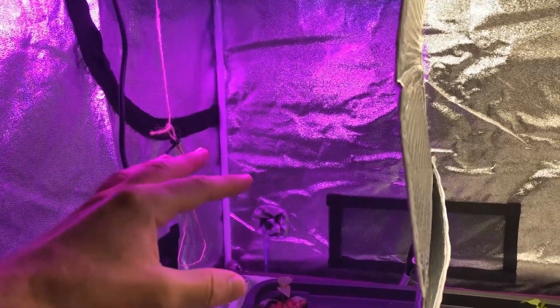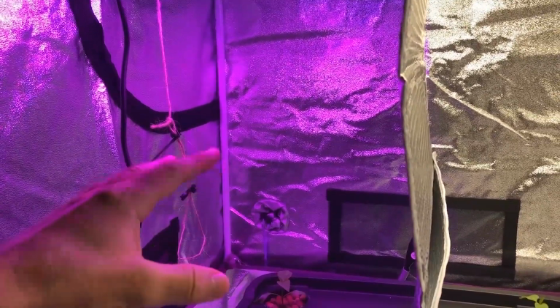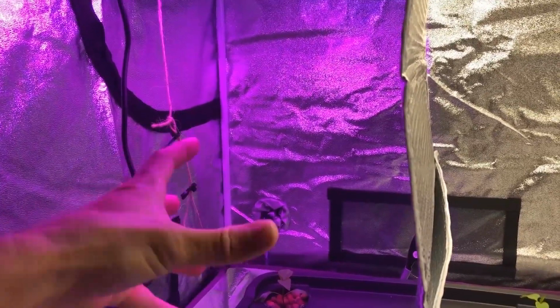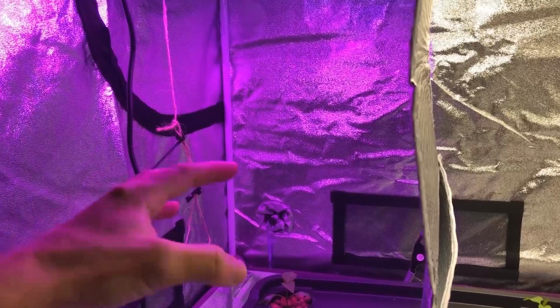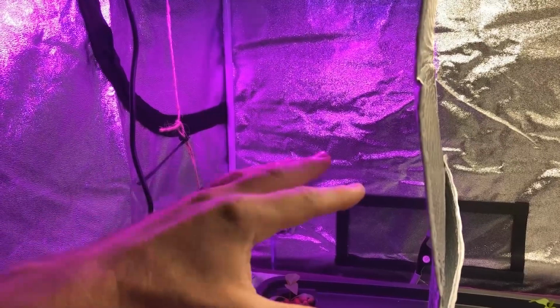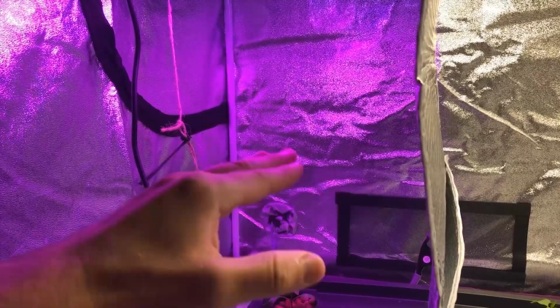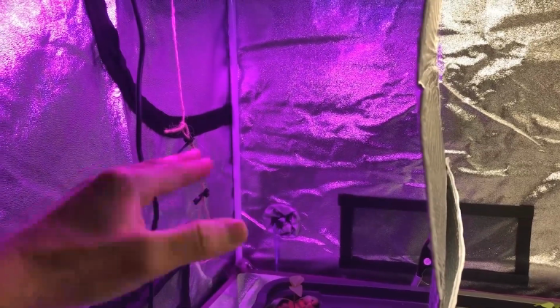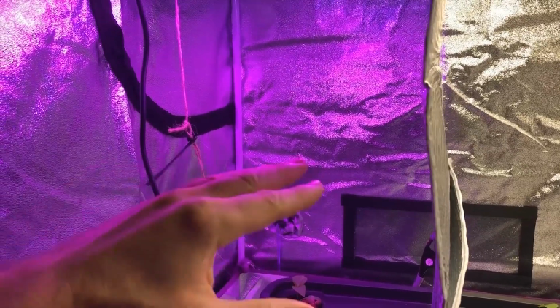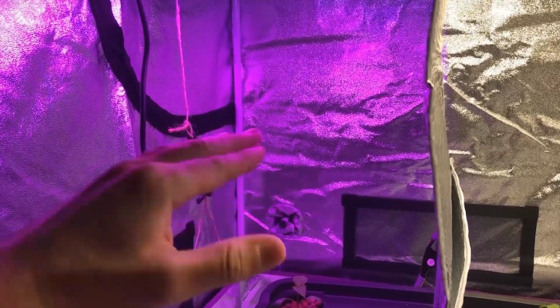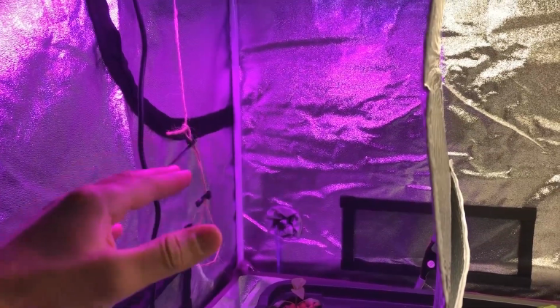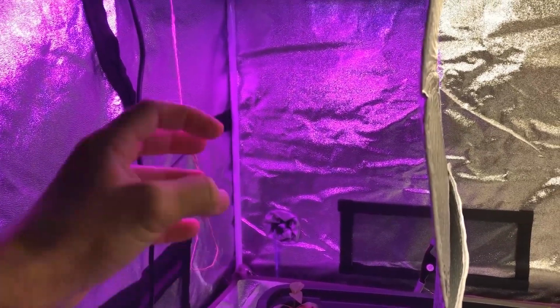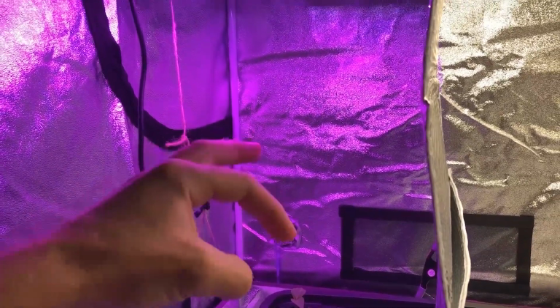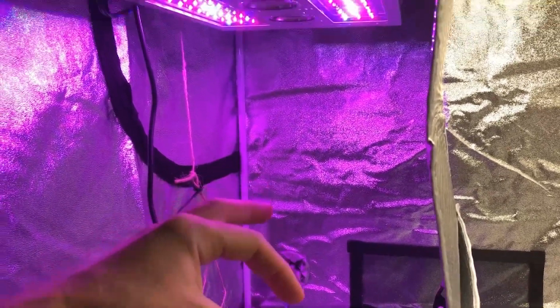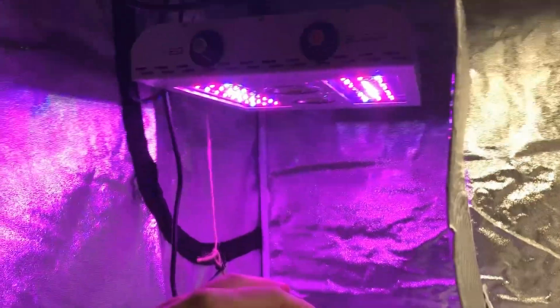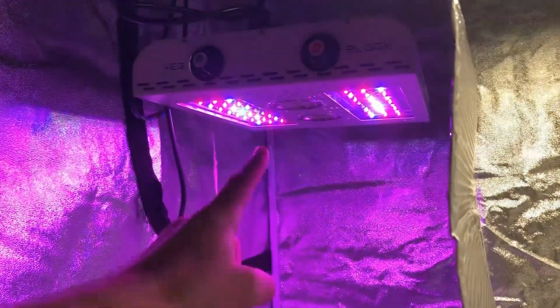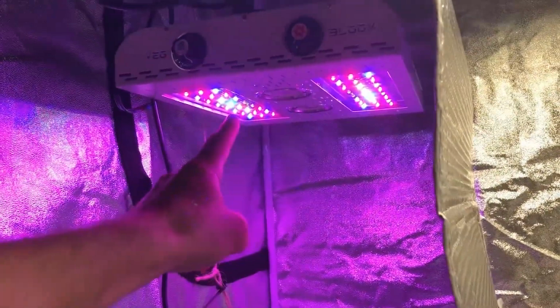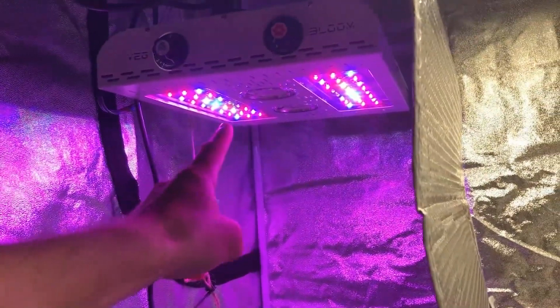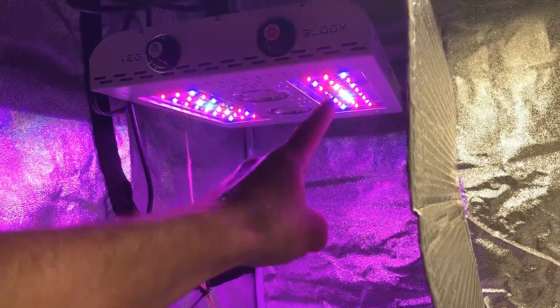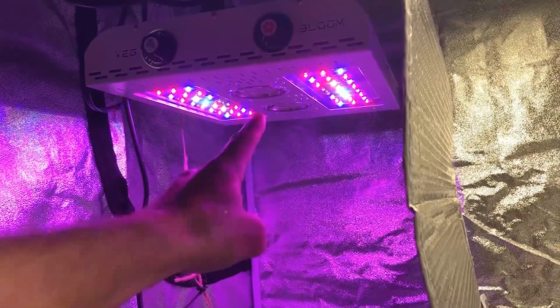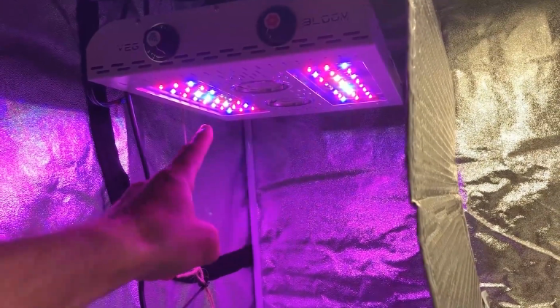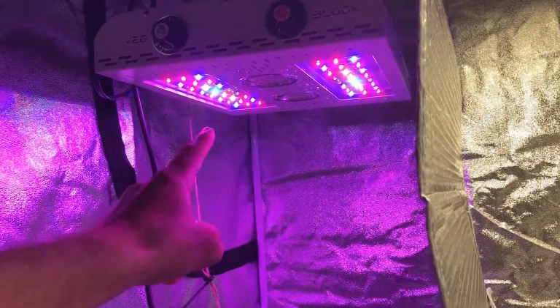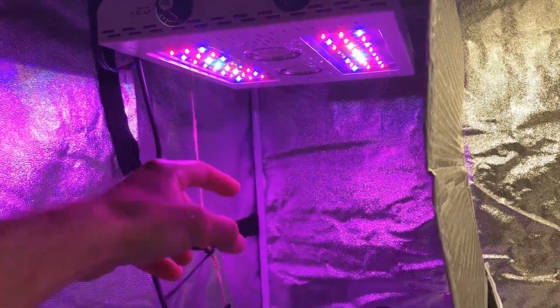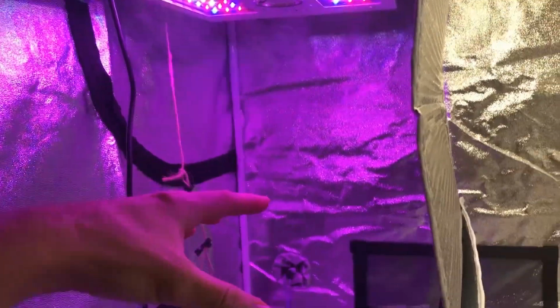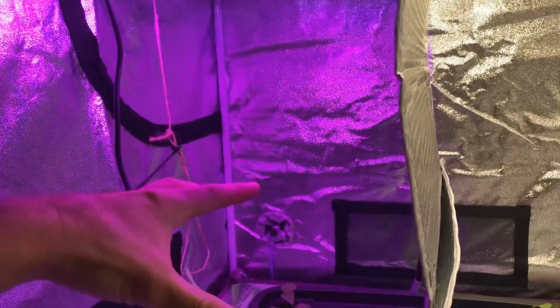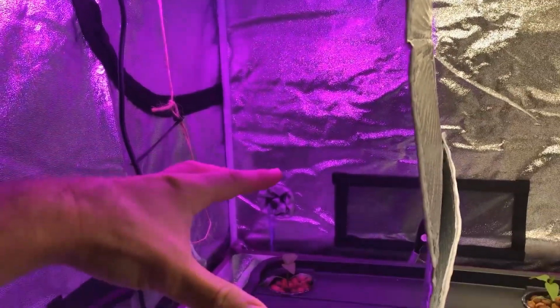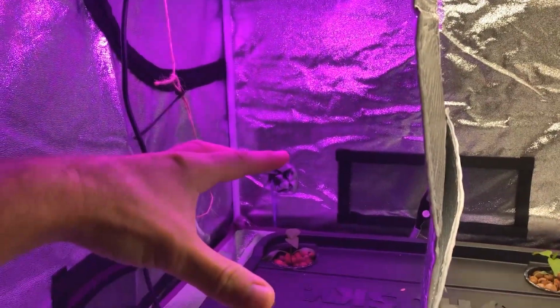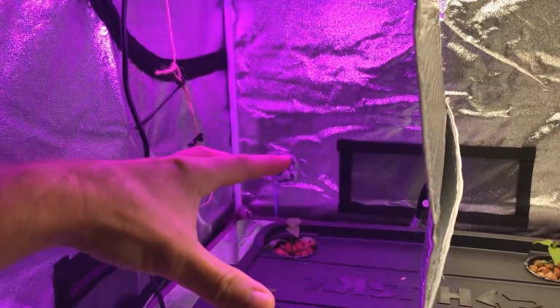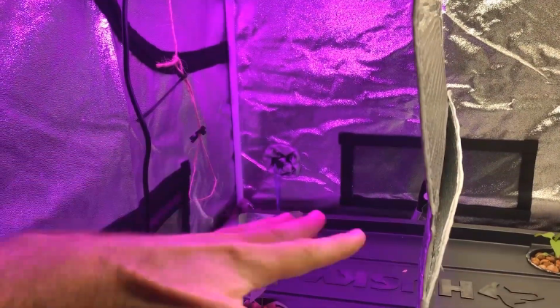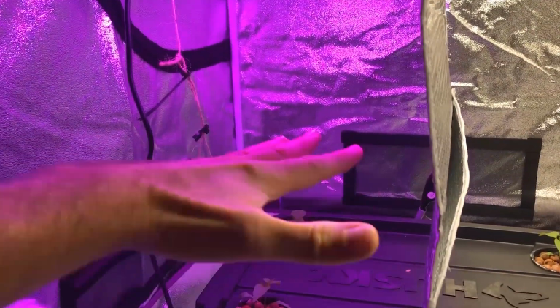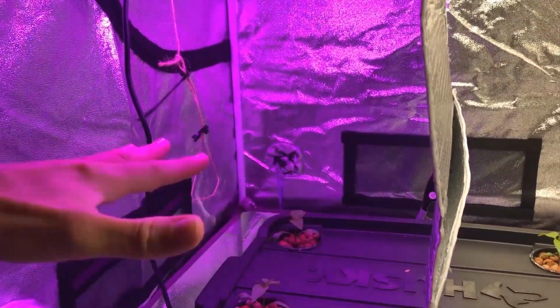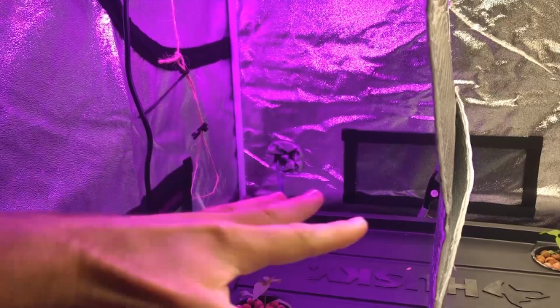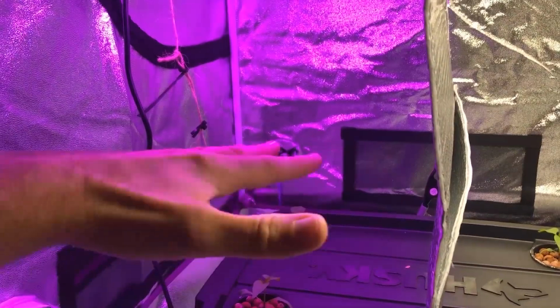You don't want that — you want all the colors to be overlapping each other completely. You want a uniform coverage. By removing the lenses, you get more diffused light that will more evenly cover the canopy.